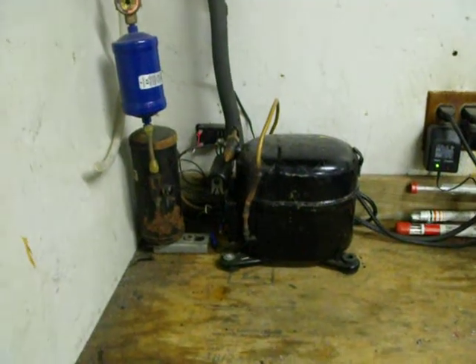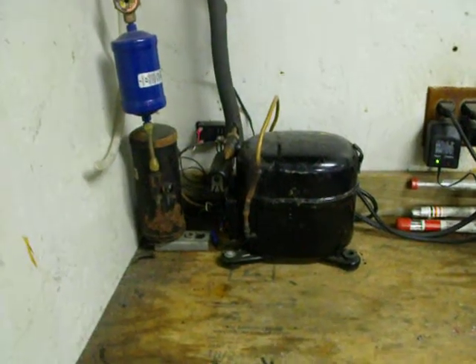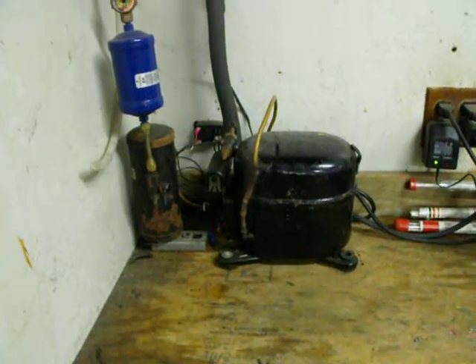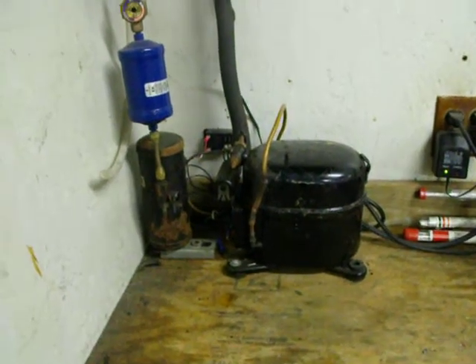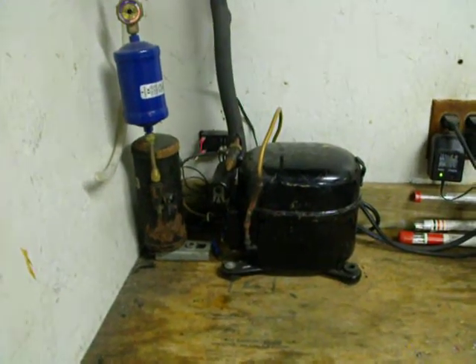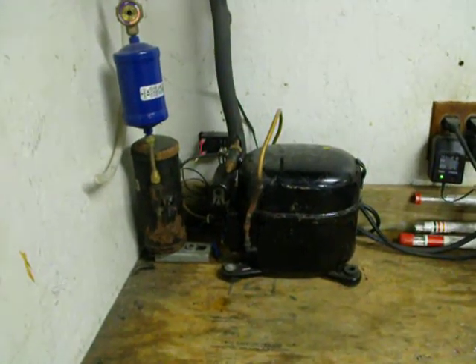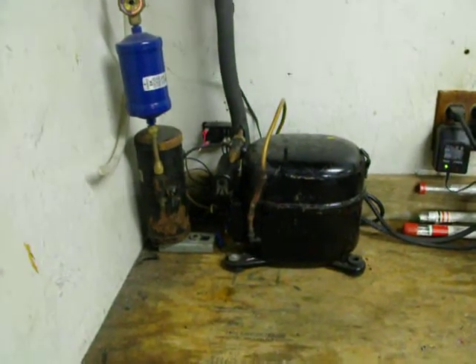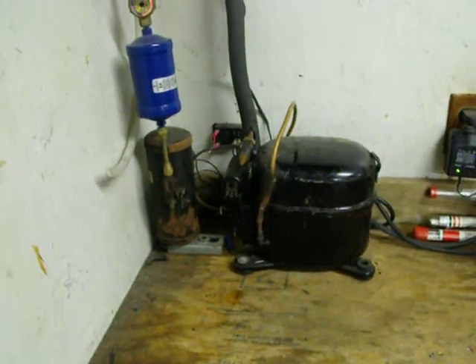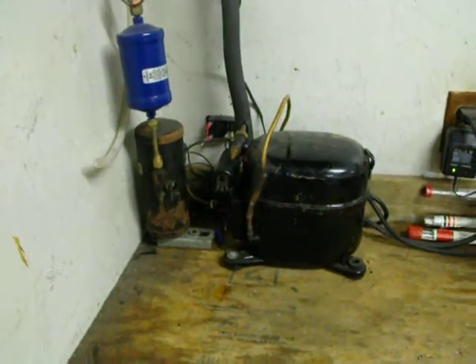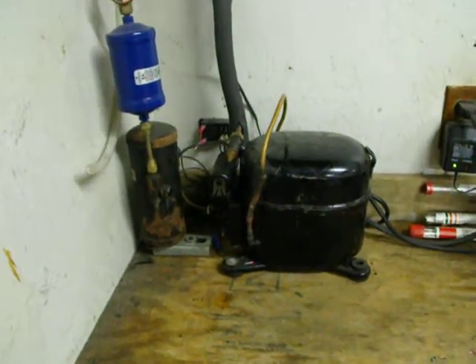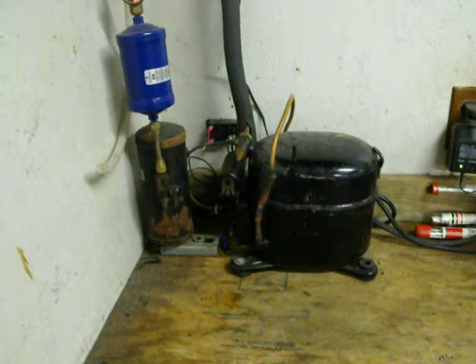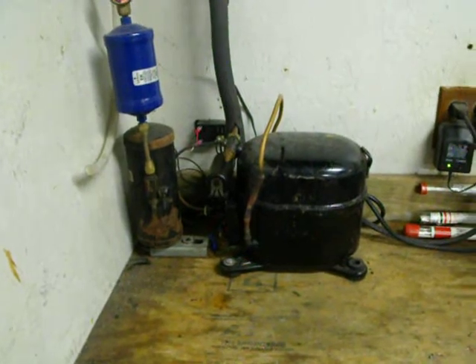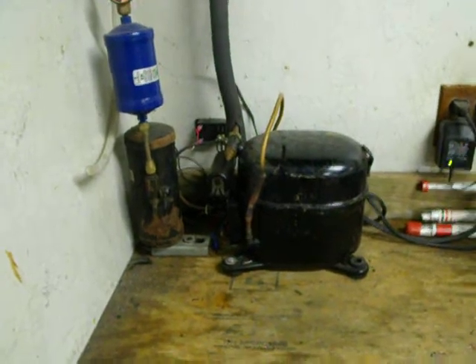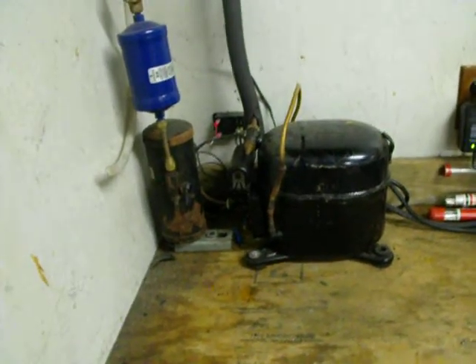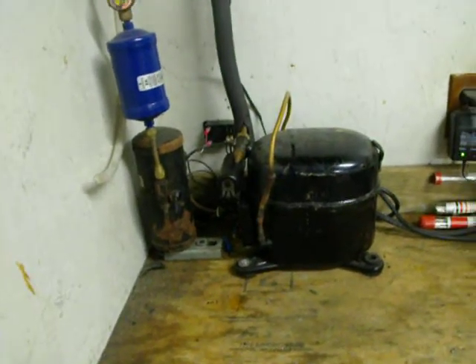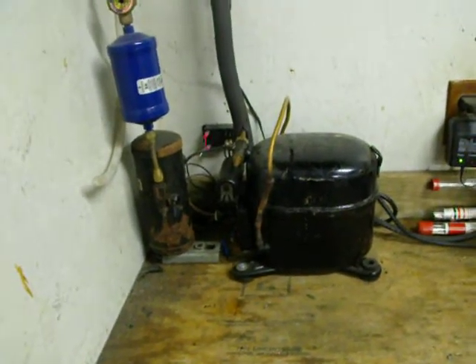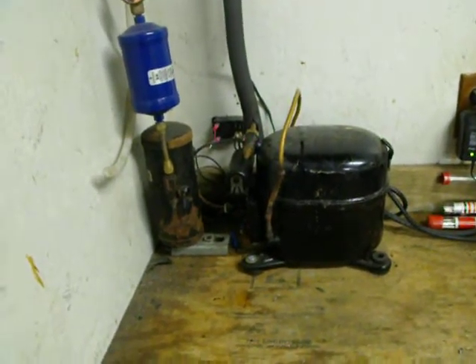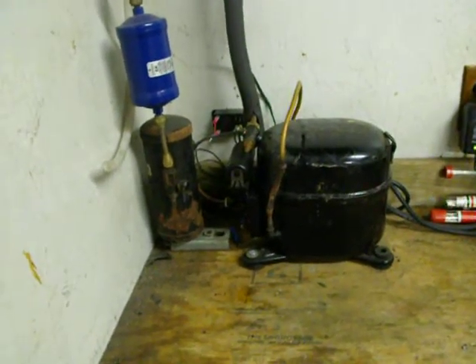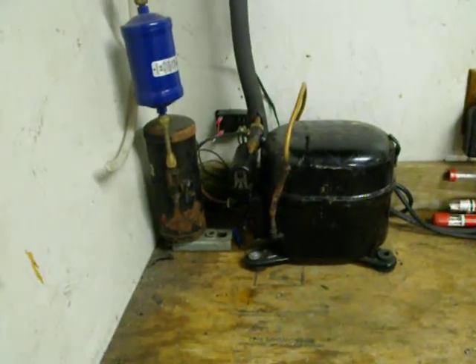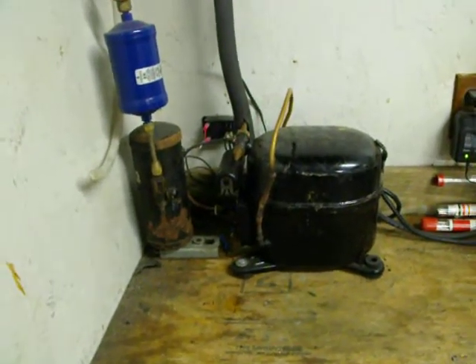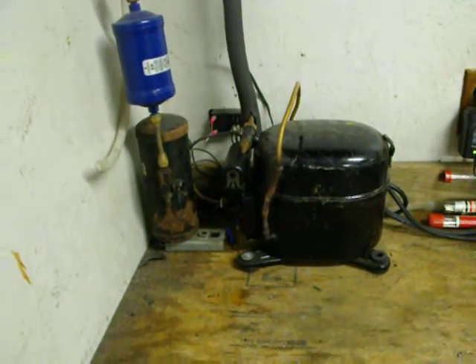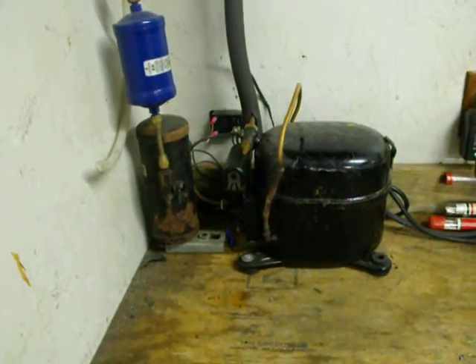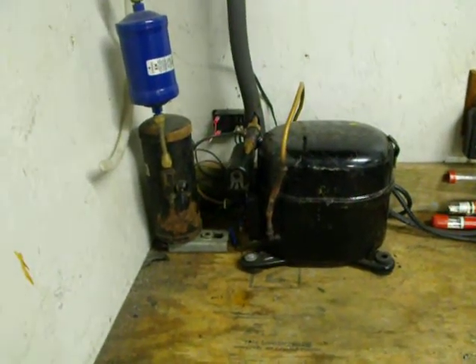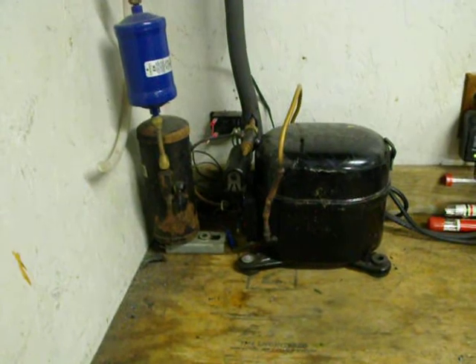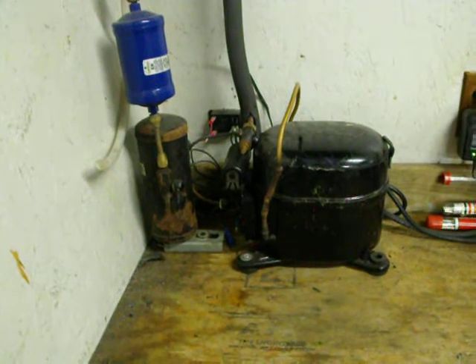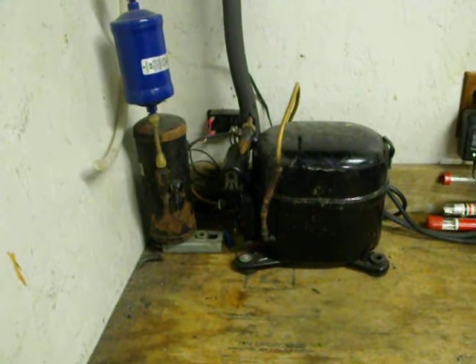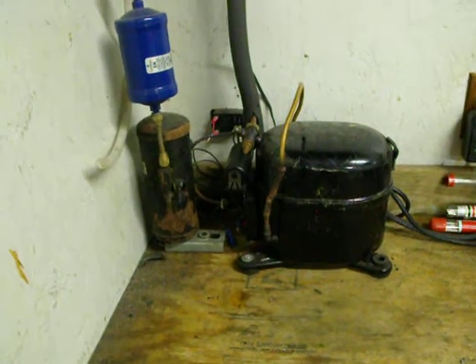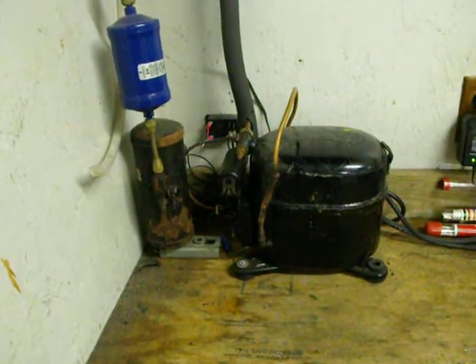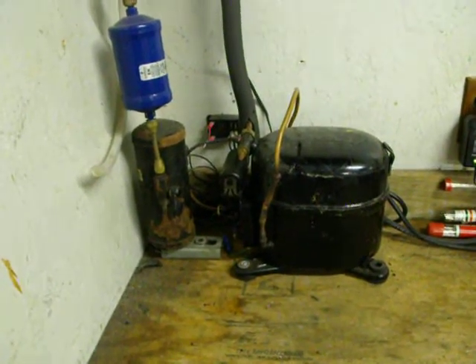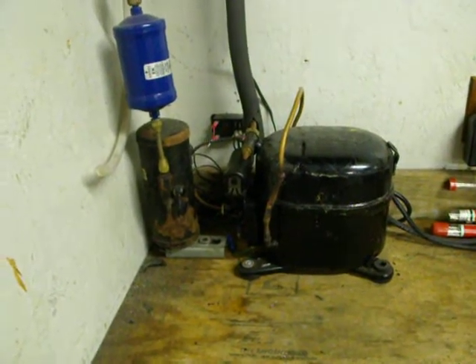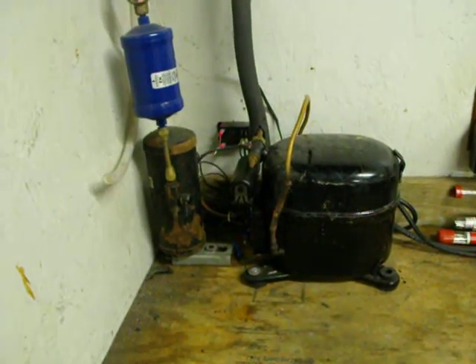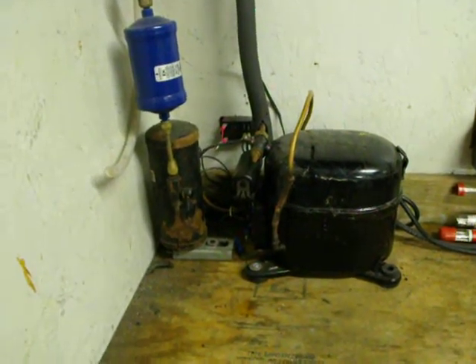I just wanted to show you guys a little something that I threw together. This is actually a heat pump system. It uses a one-third horsepower compressor, and I use this heat pump to heat our outdoor hot tub.